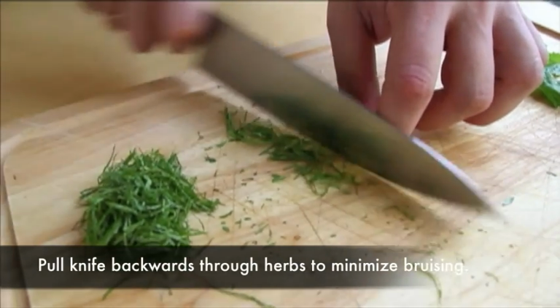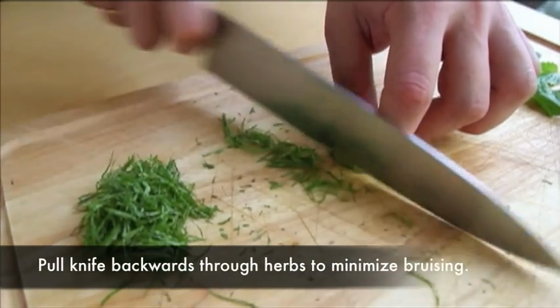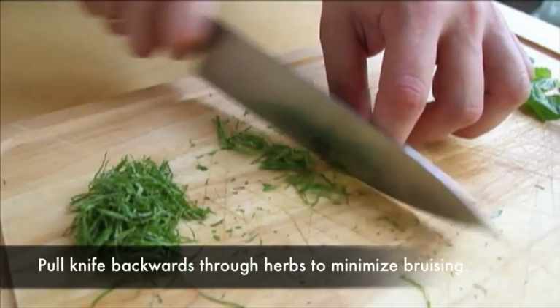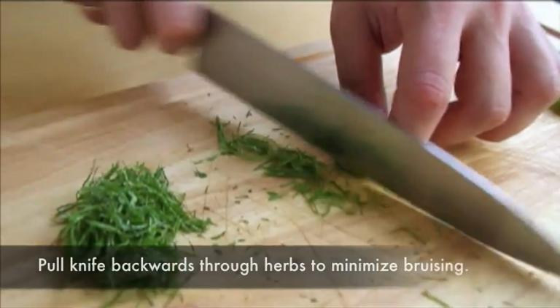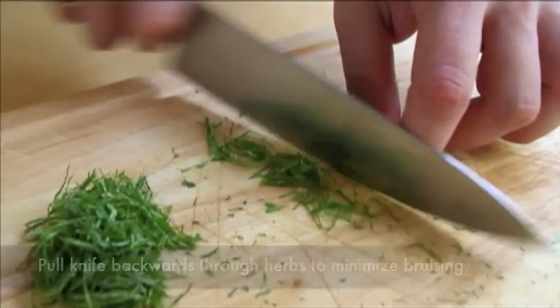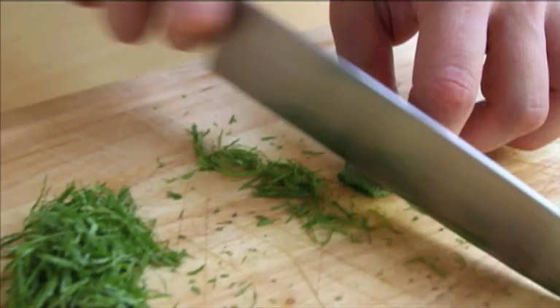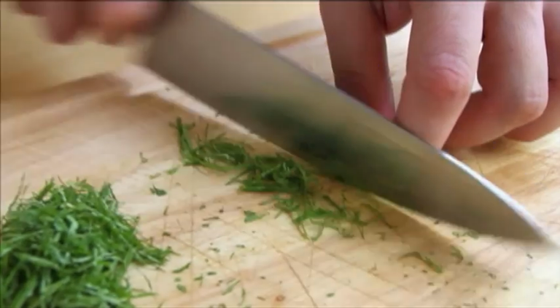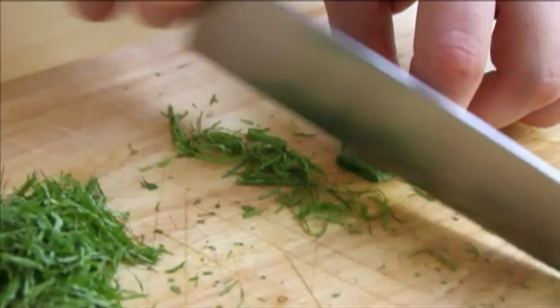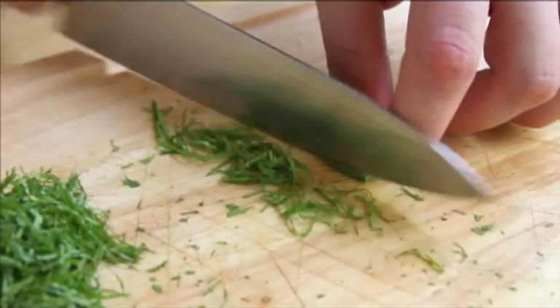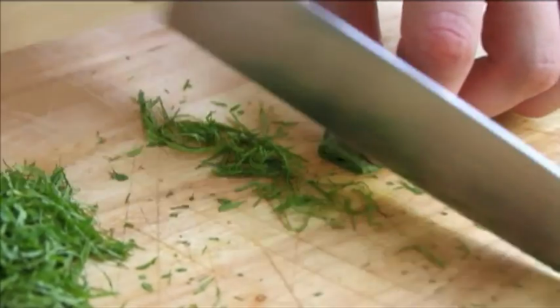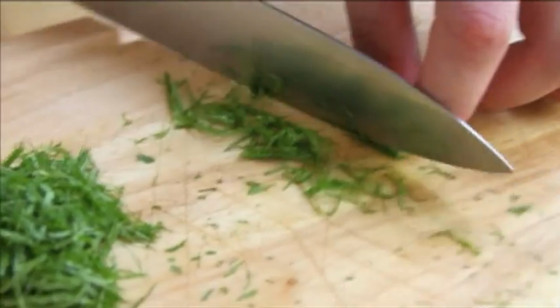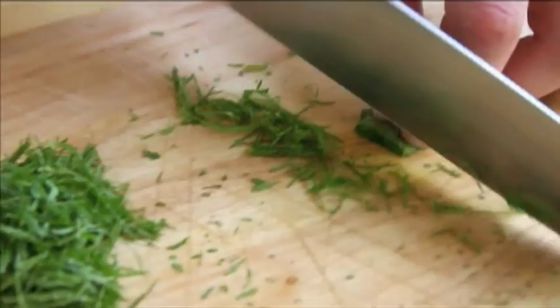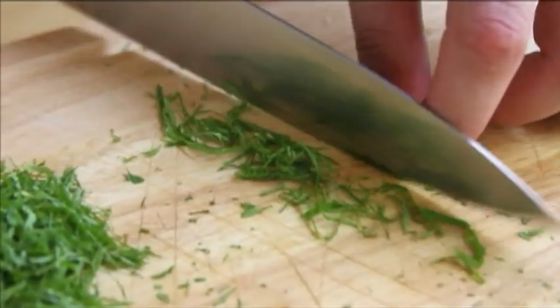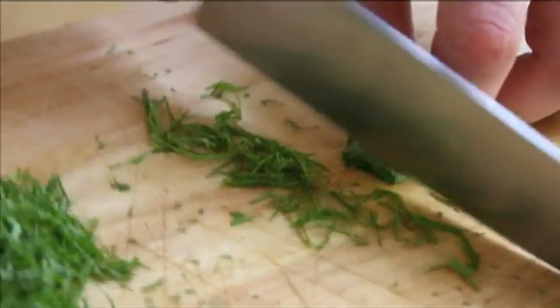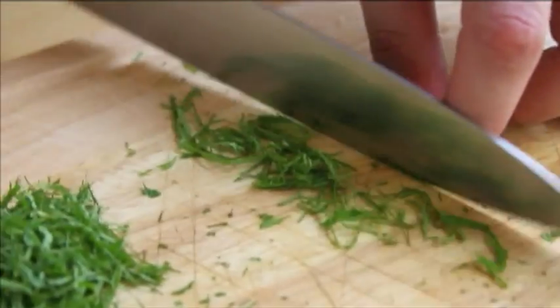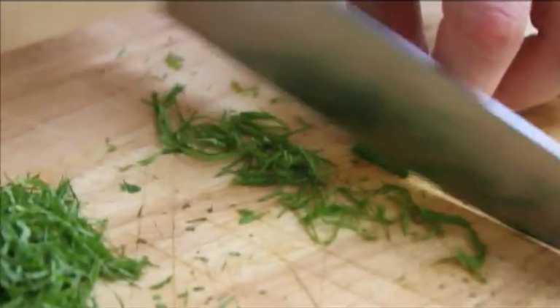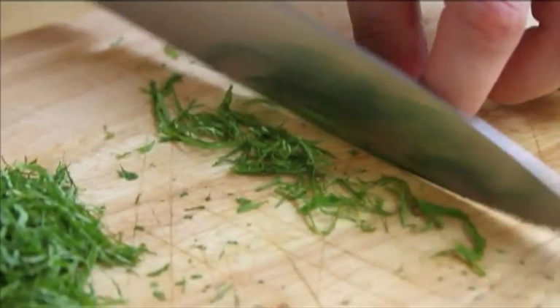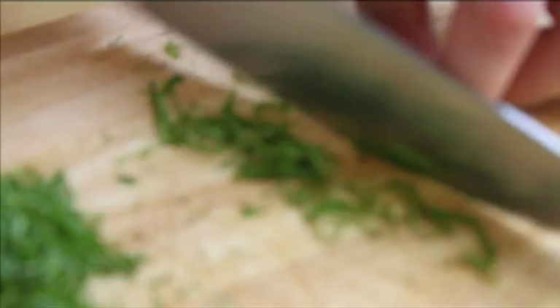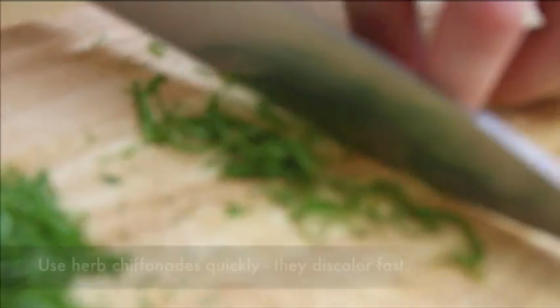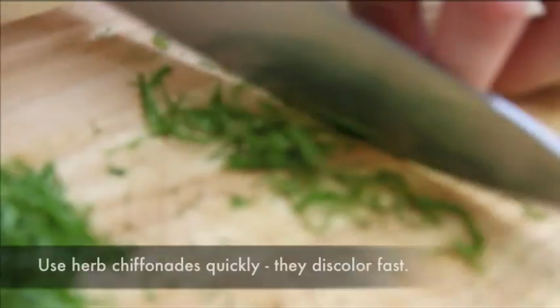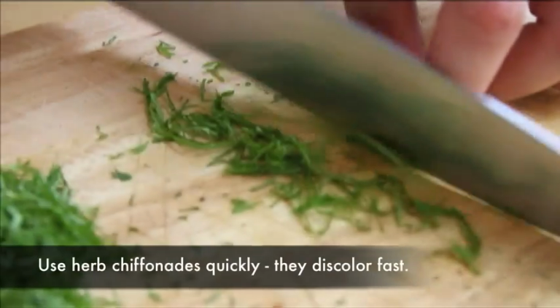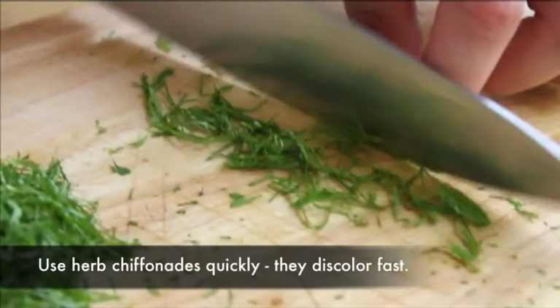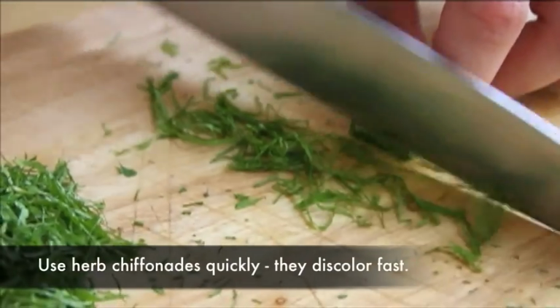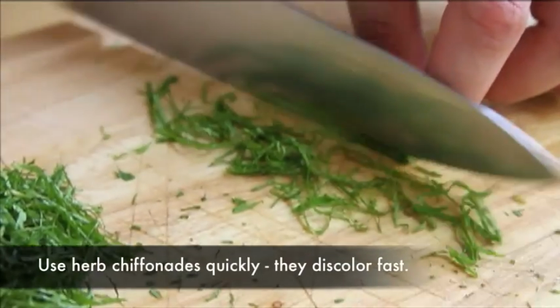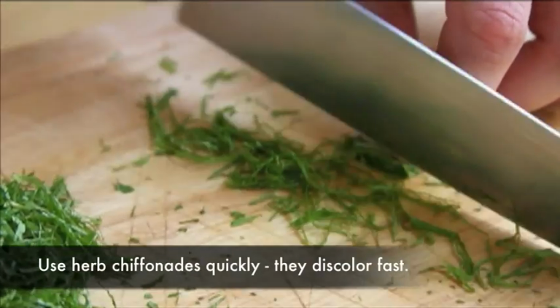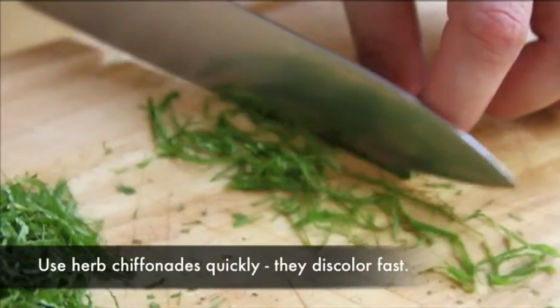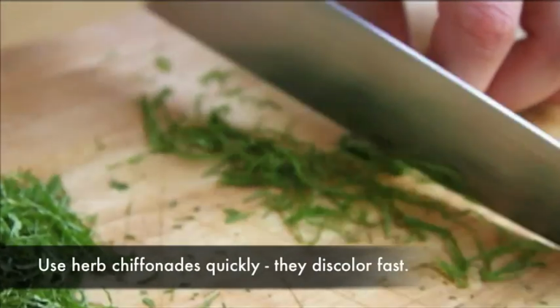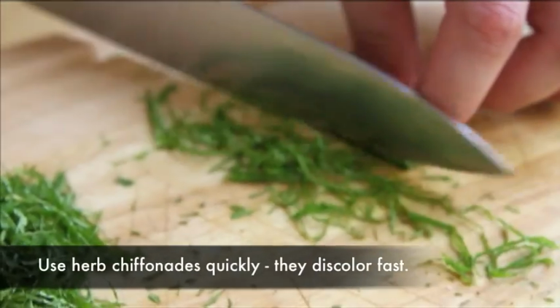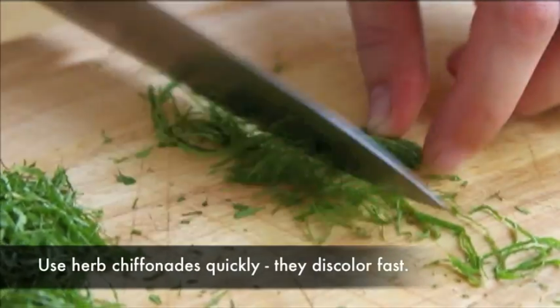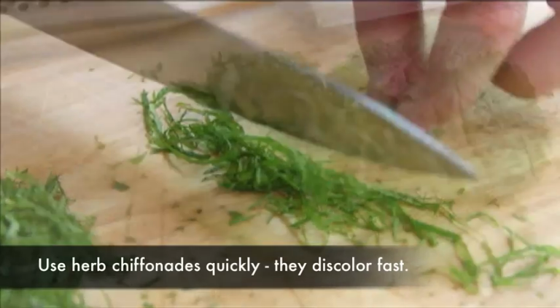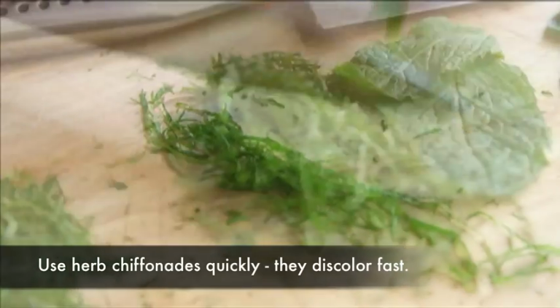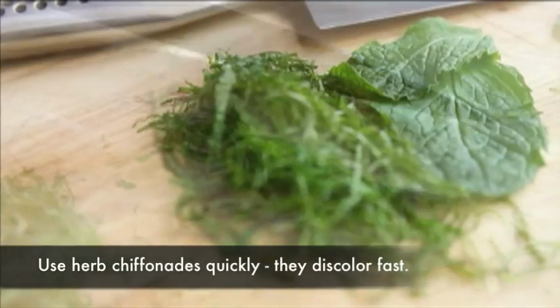Once you reach the central stem, stop cutting, flip the bundle over, and repeat on the second side, stopping just short of the stem. You should be left with just the stem, which you can then discard.